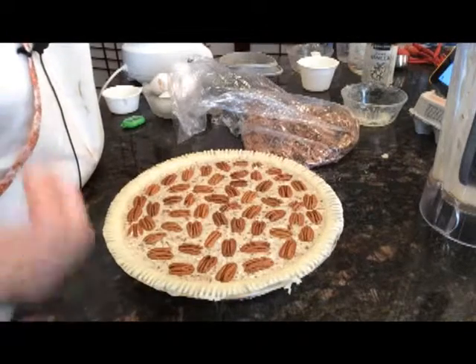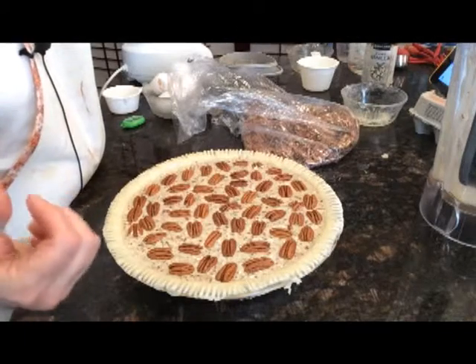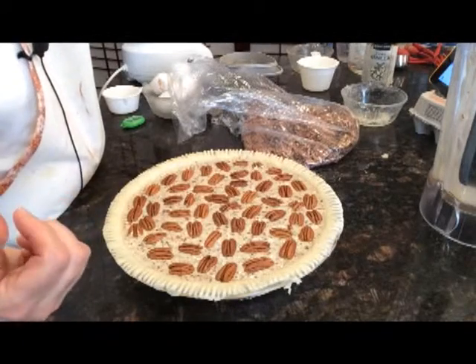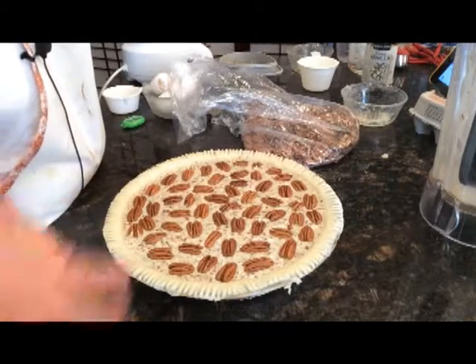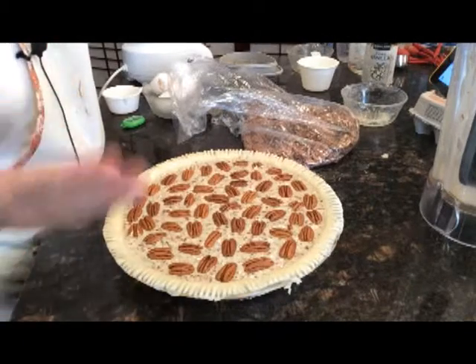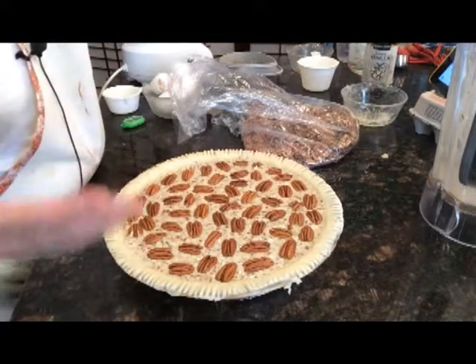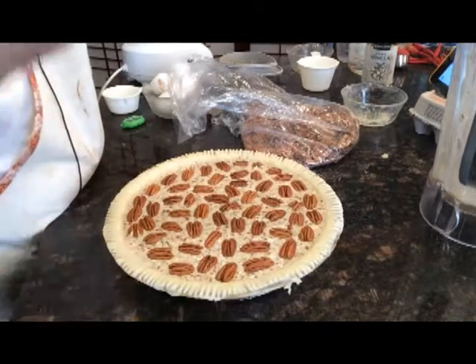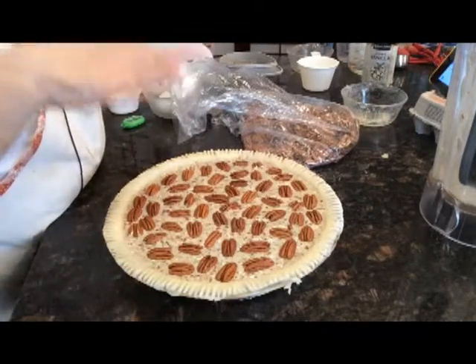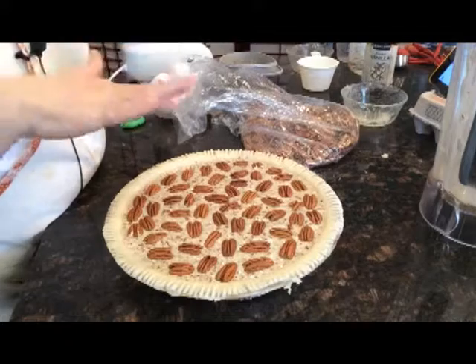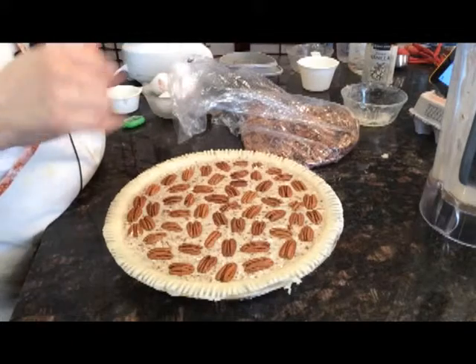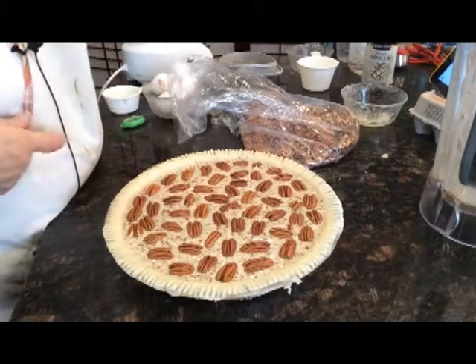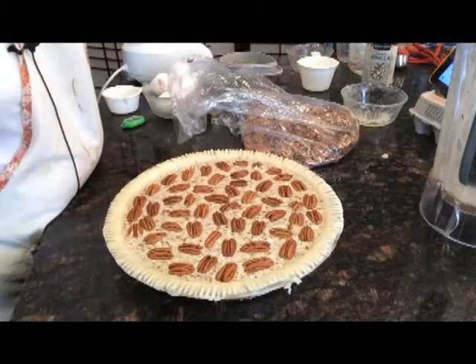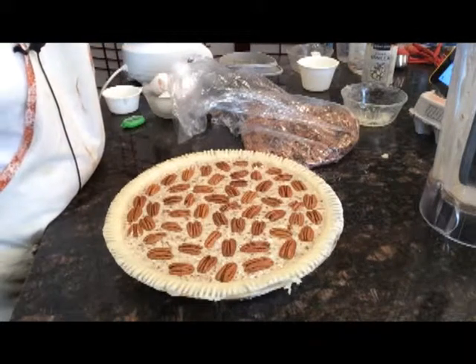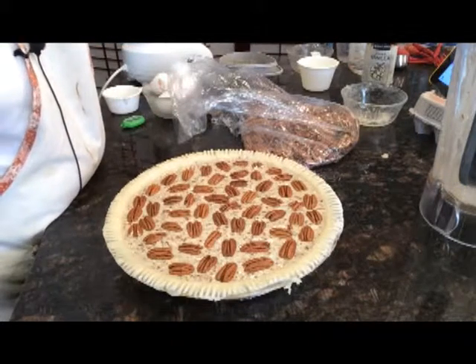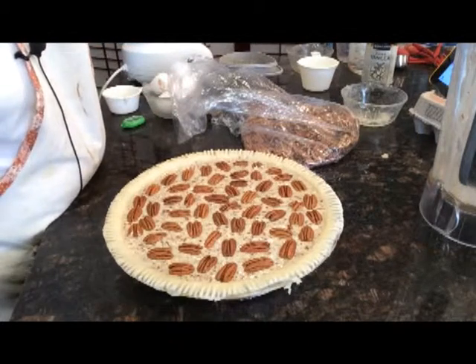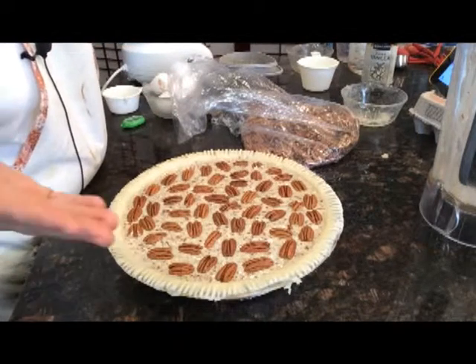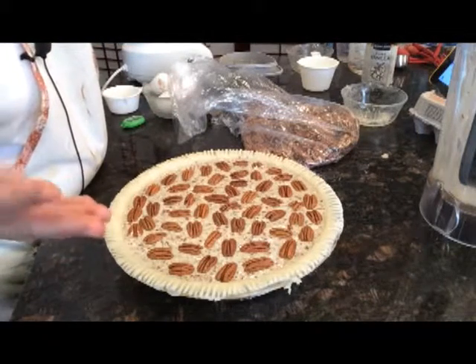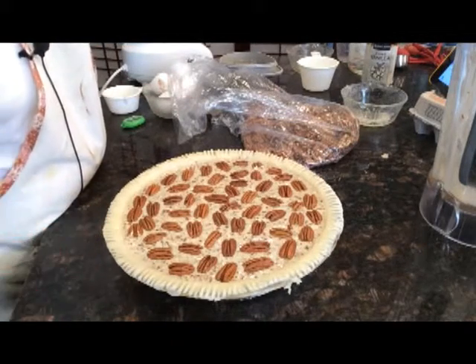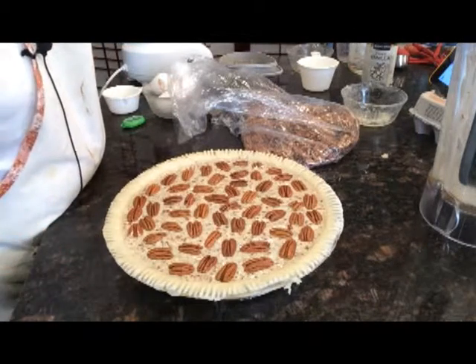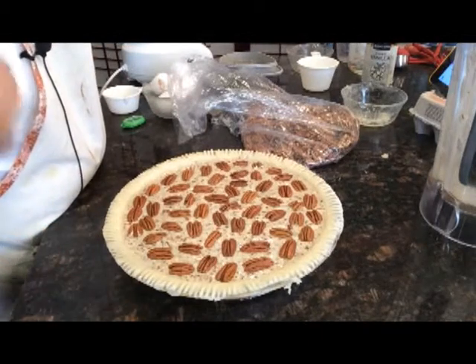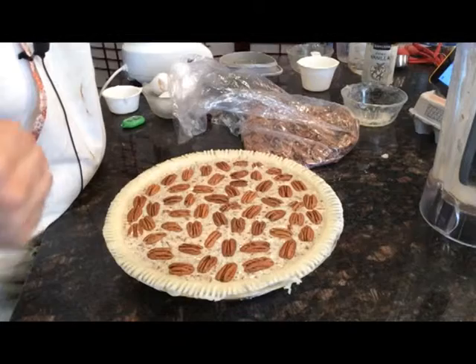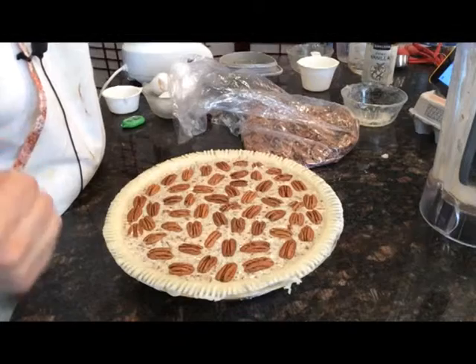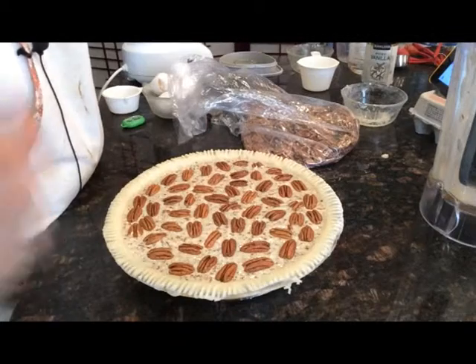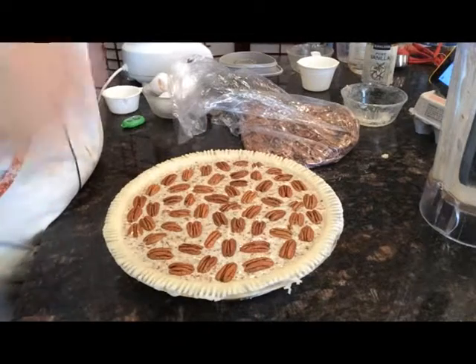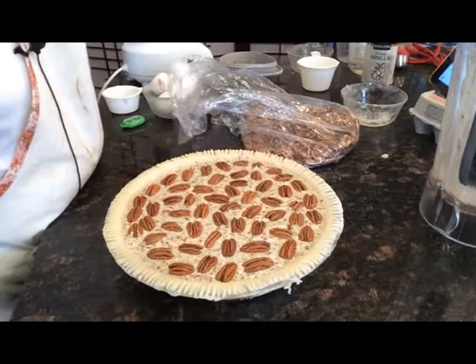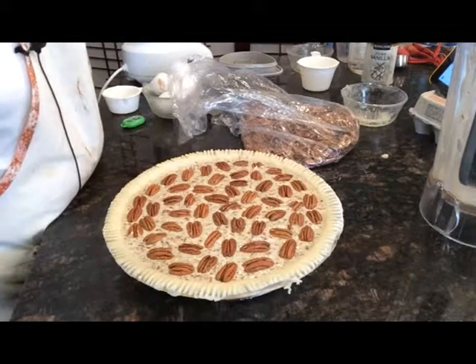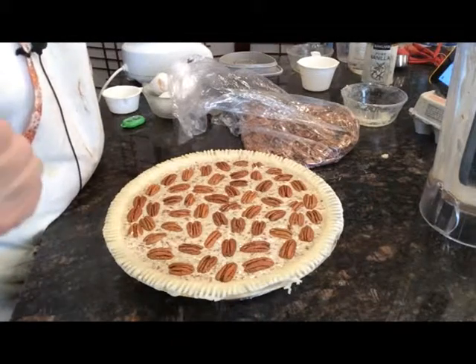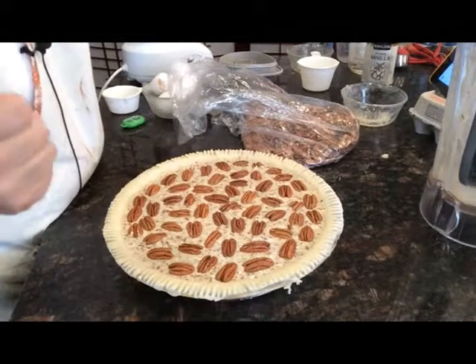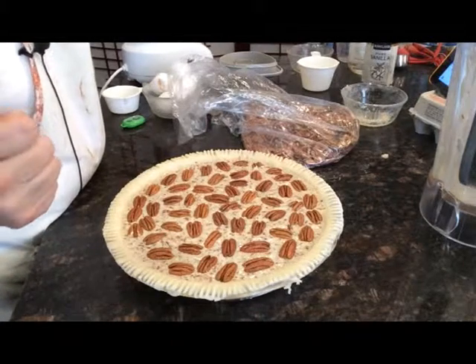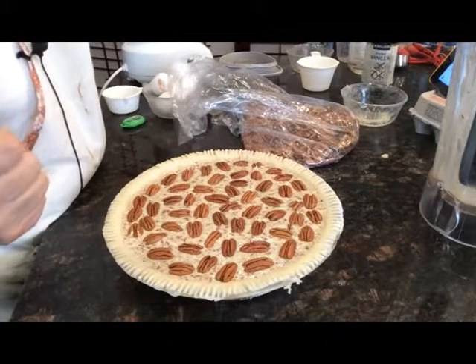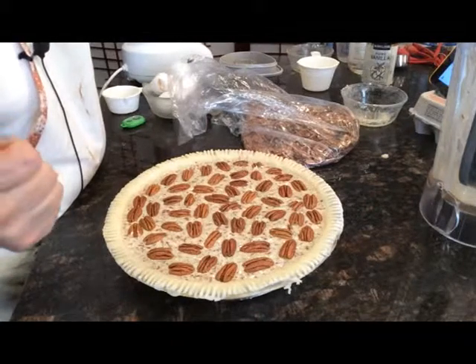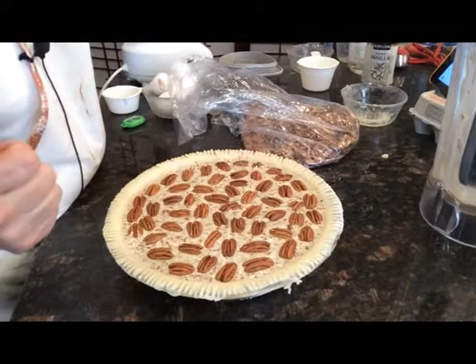When the knife comes out clean, then it is ready to be removed from the oven. You don't want to take it out before because it won't set up if it is not cooked all the way through. This isn't one that as it cools it's going to all of a sudden set up. So you really want to make sure that that knife comes out clean before you take it out of the oven.